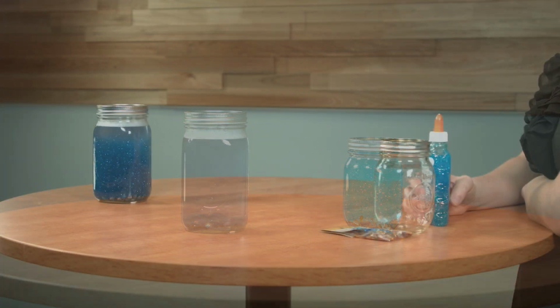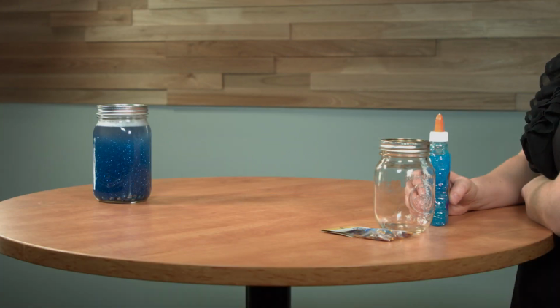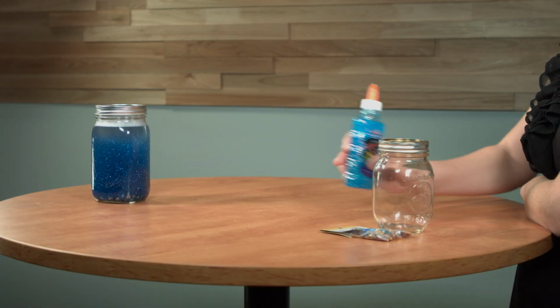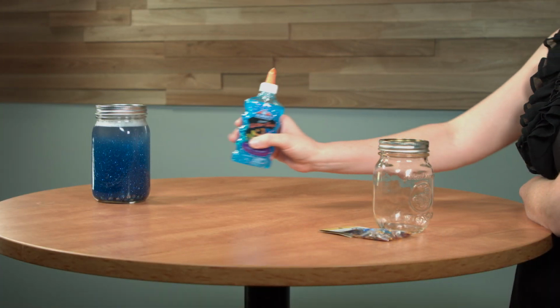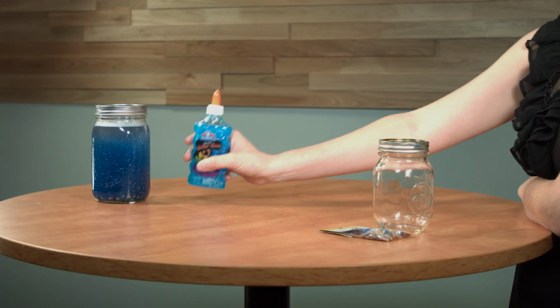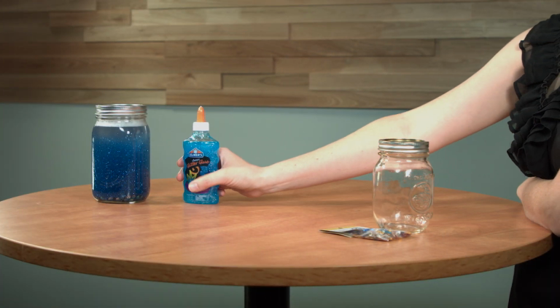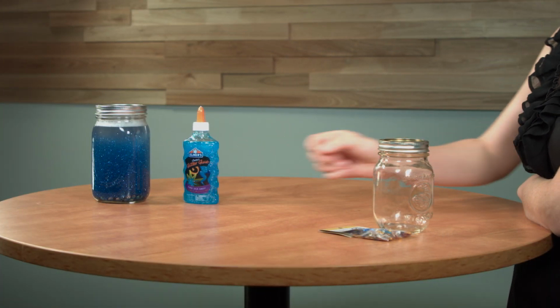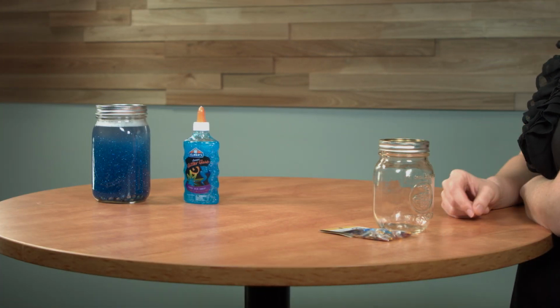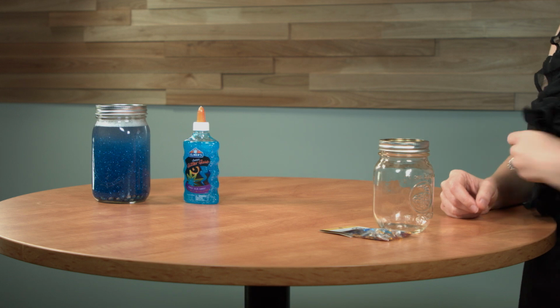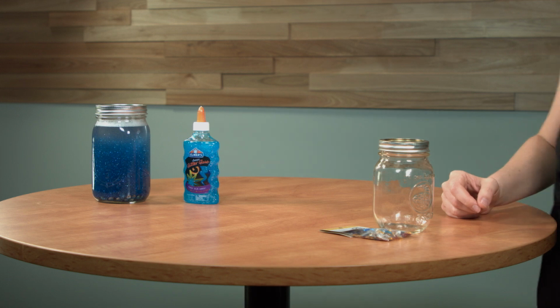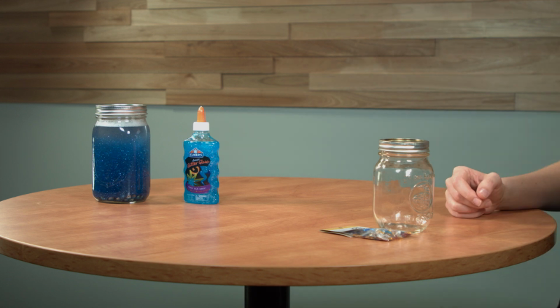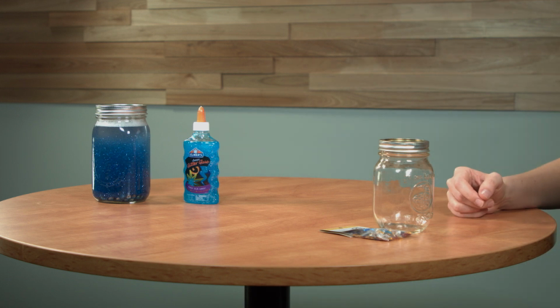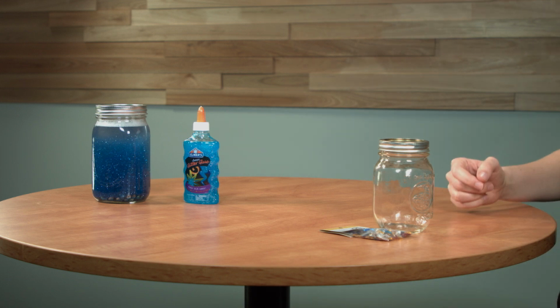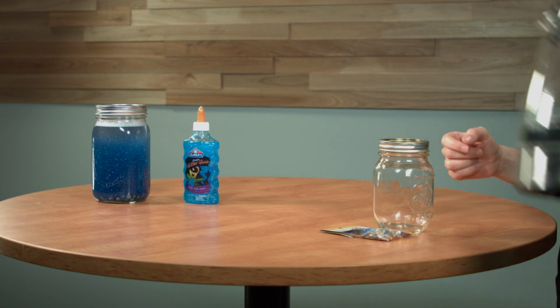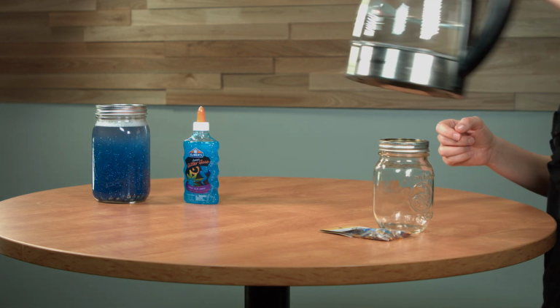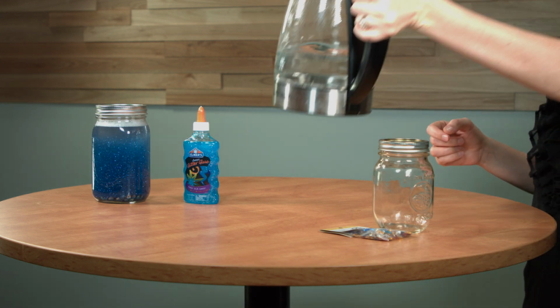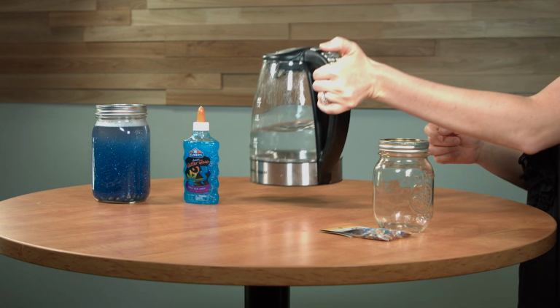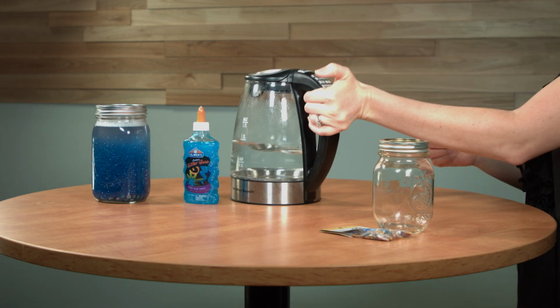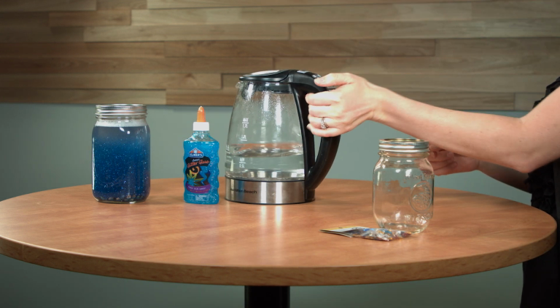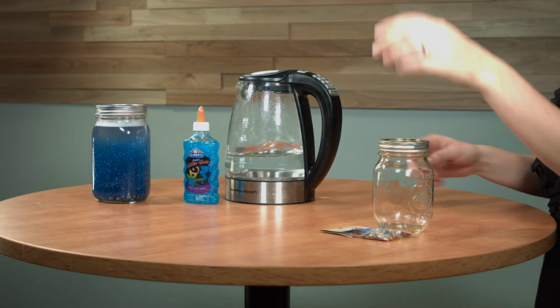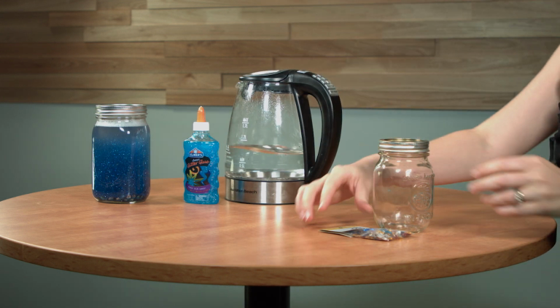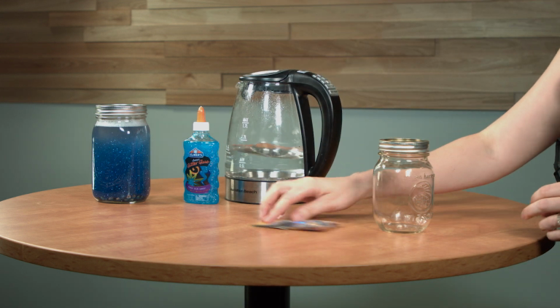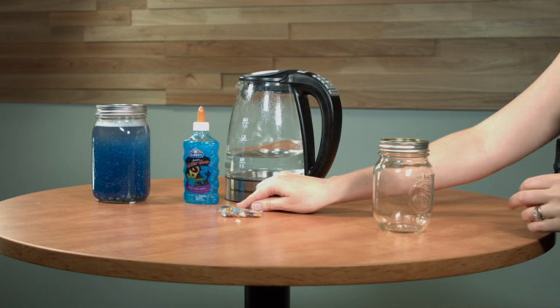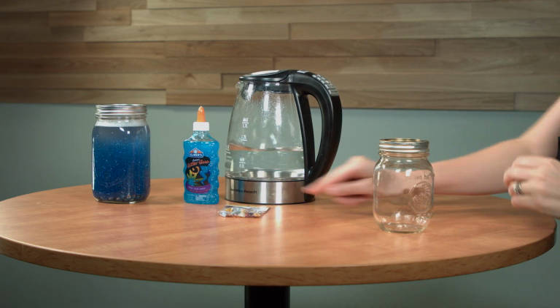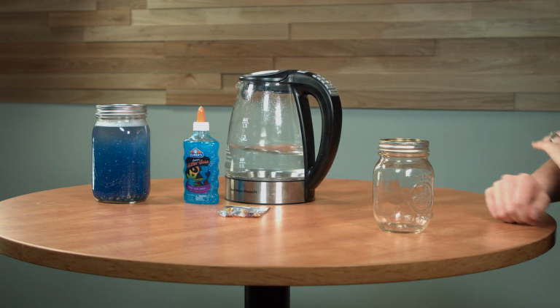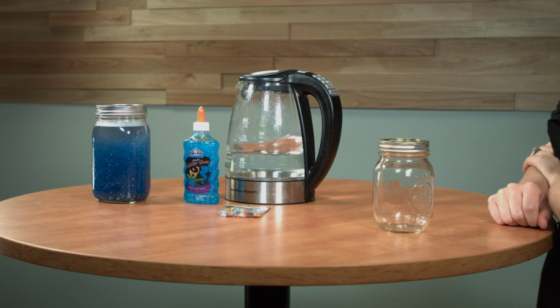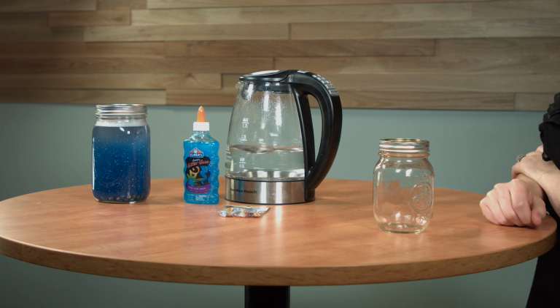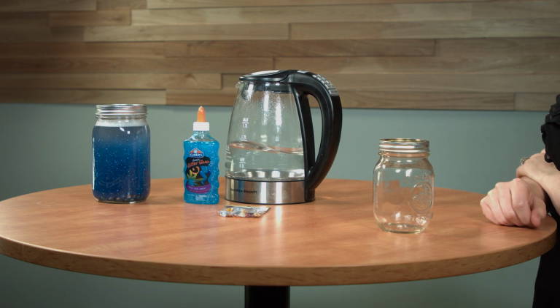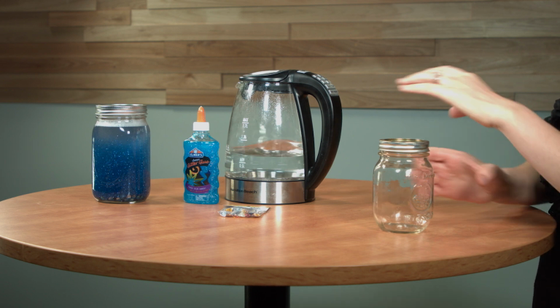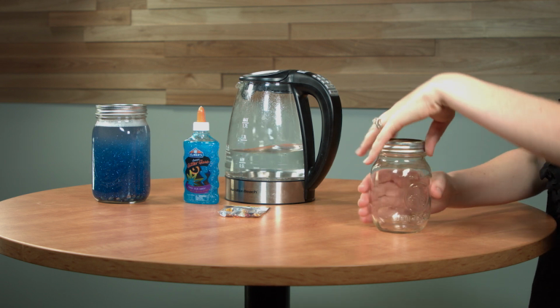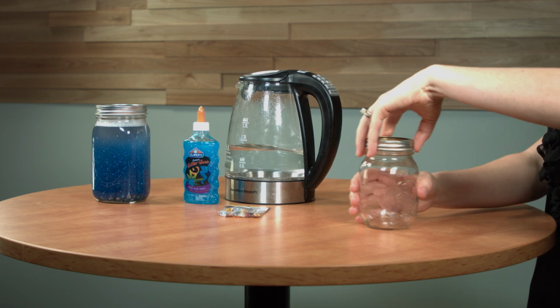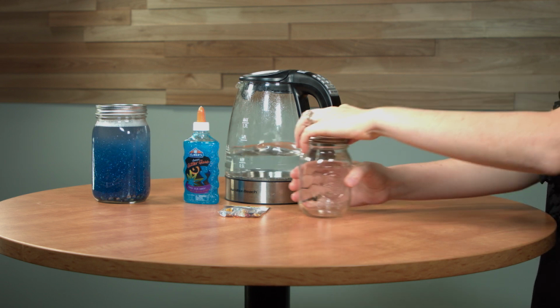You can build the calming jar yourself or help your students build their own. You need glitter glue, hot water, and sequins if you'd like.